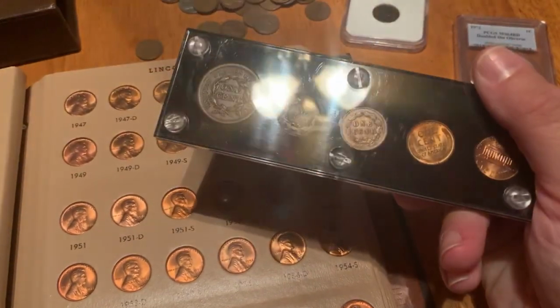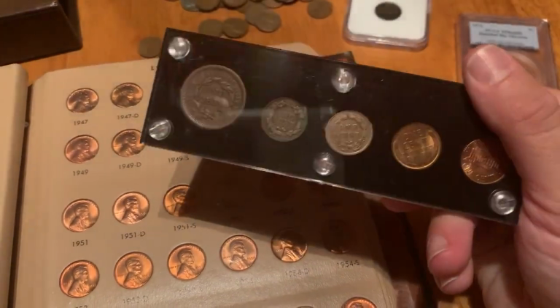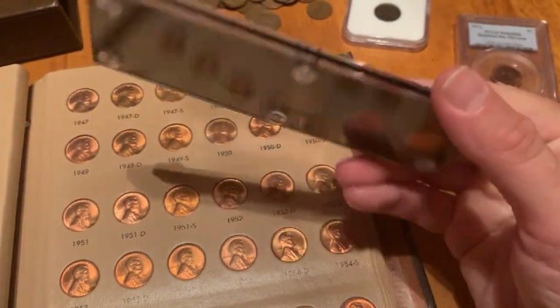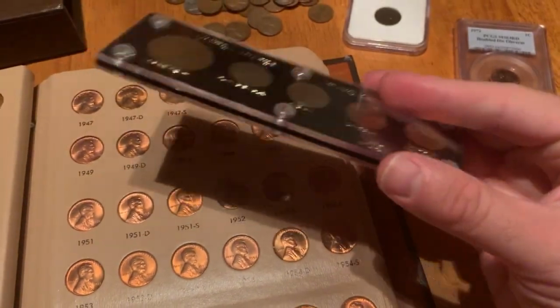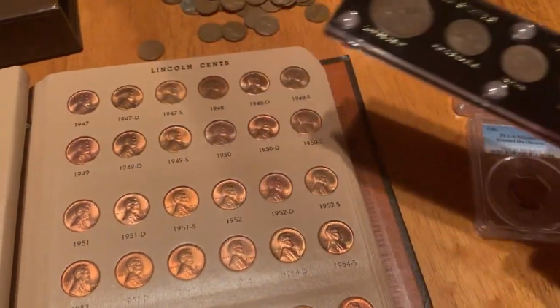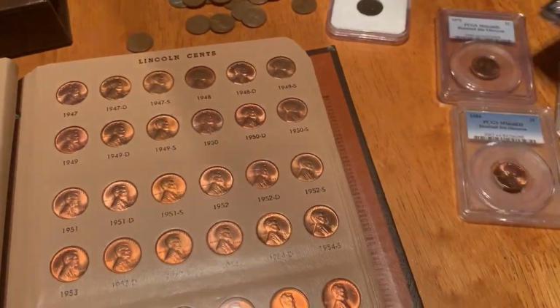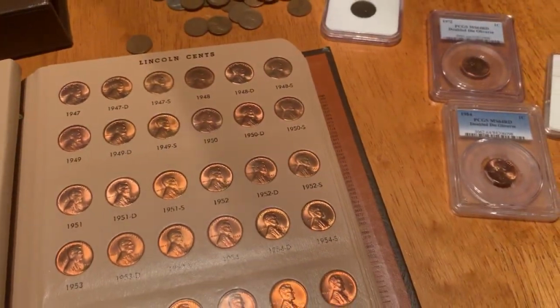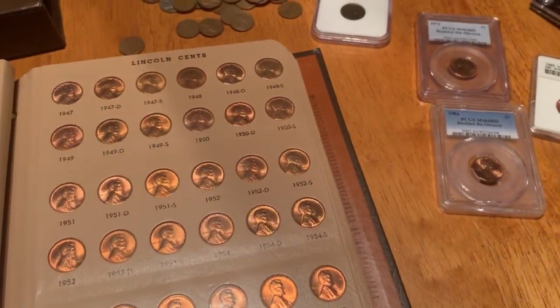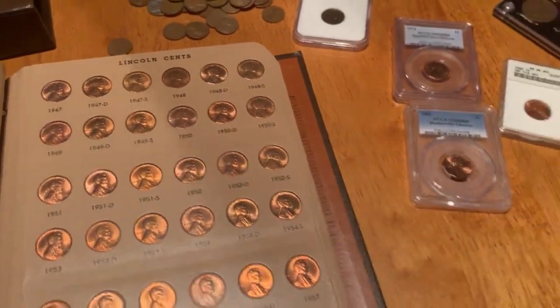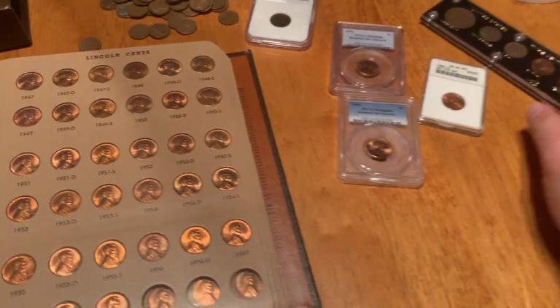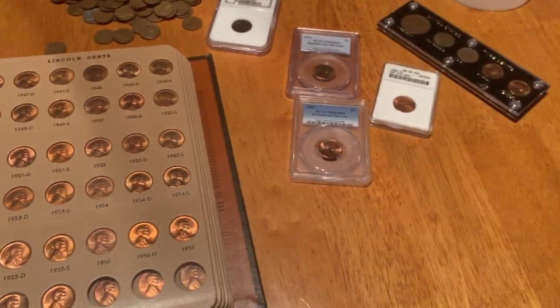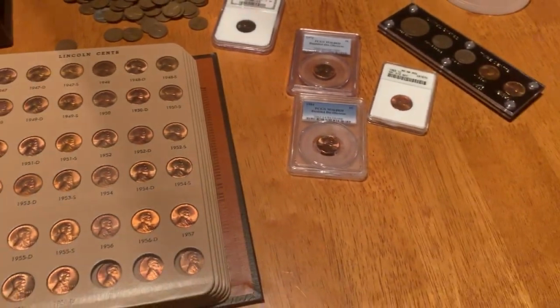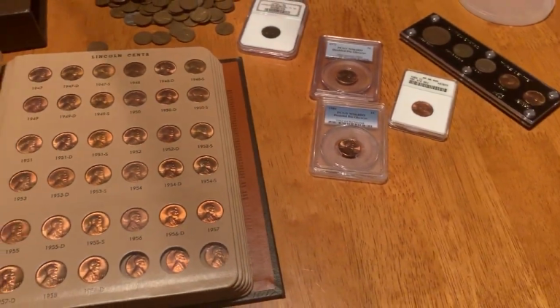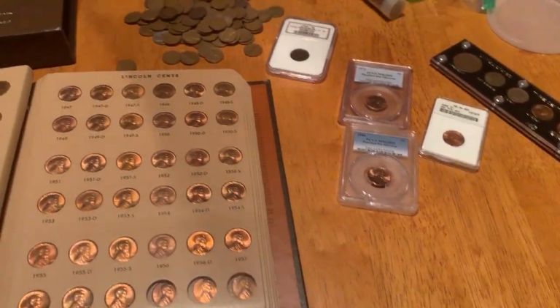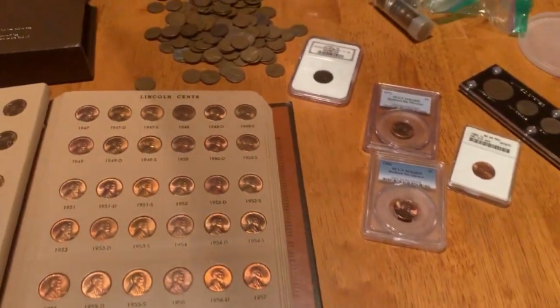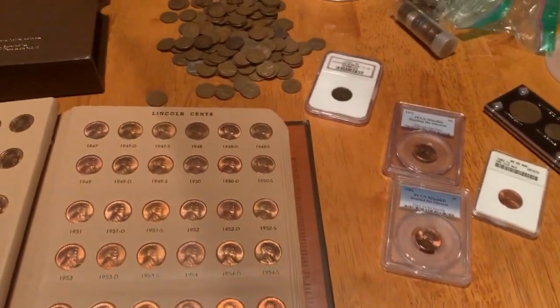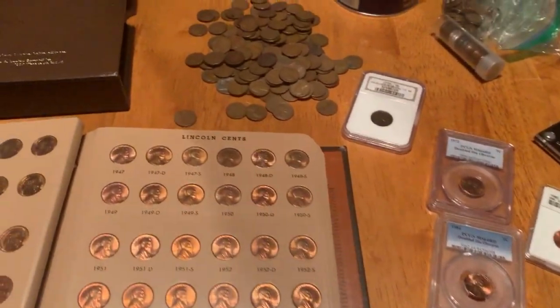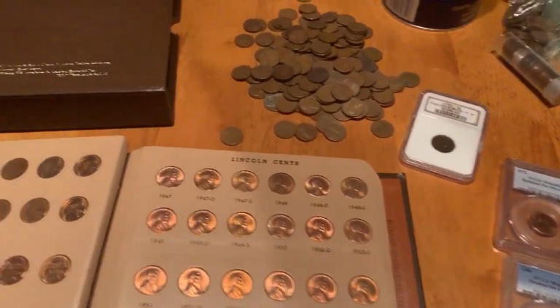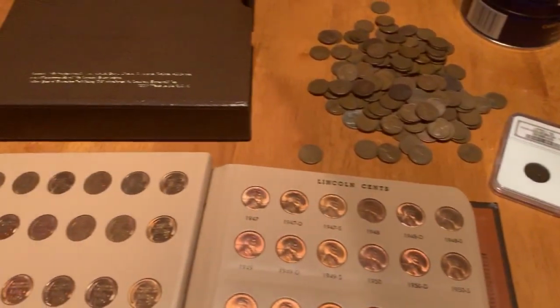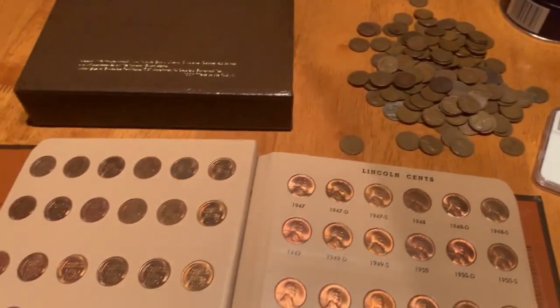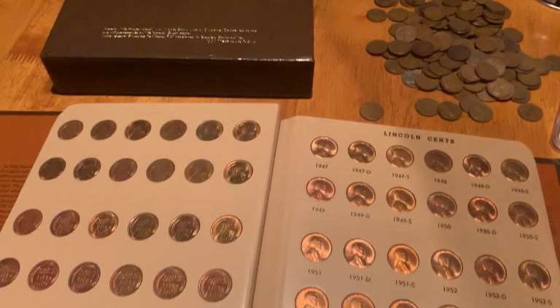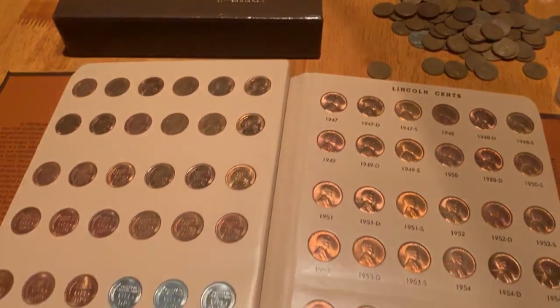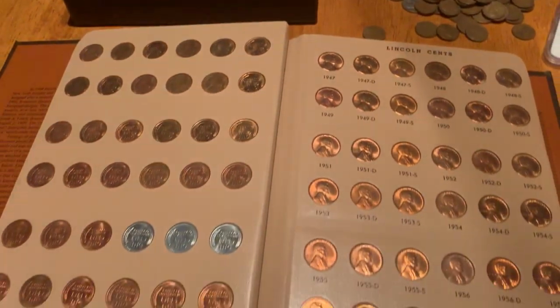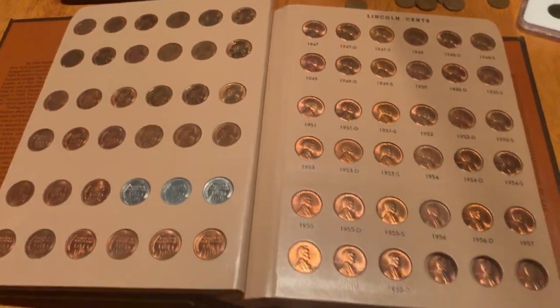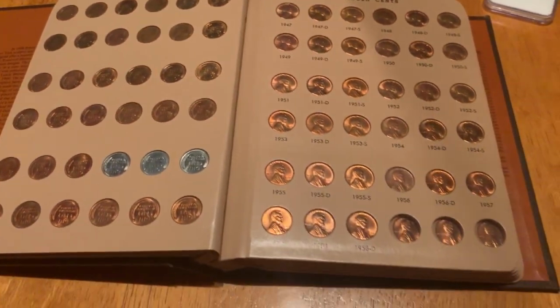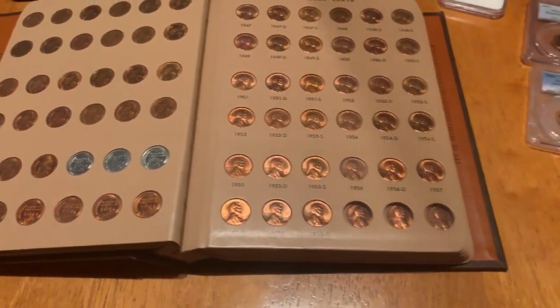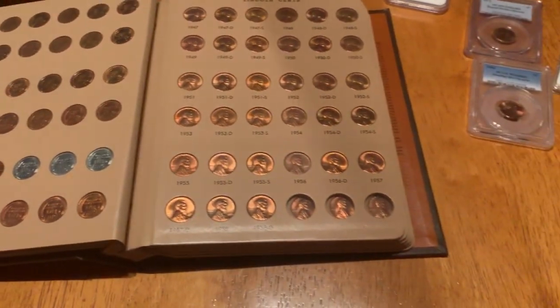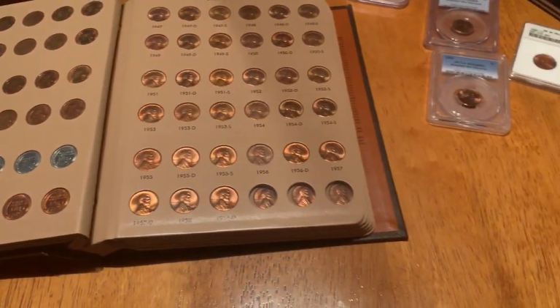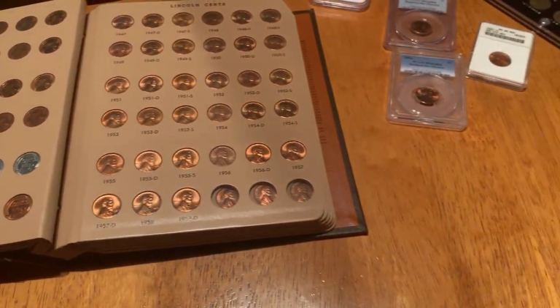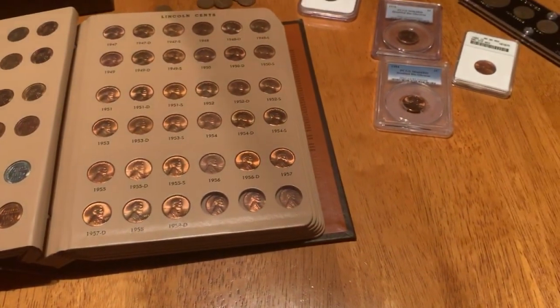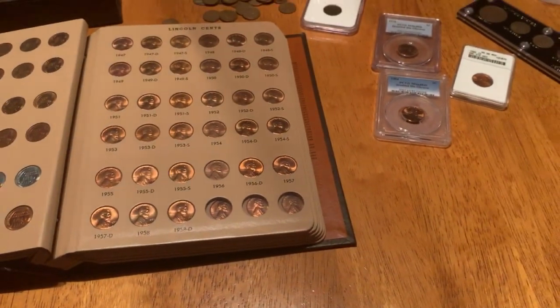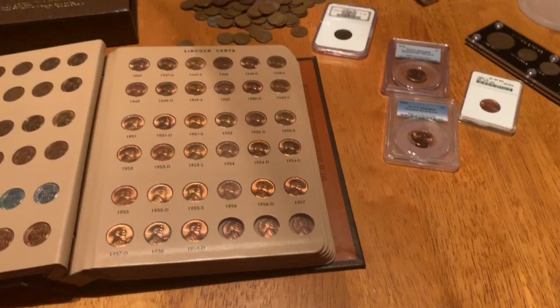So this is a quick review of some of the rare pennies that you might hope to find in circulation or through other means. Thank you for your time watching this video. This is Josh with The Fun Times Guide, and I wish you happy collecting!